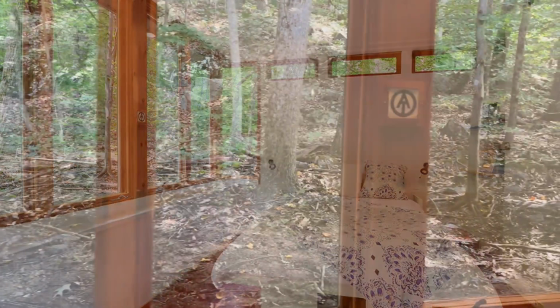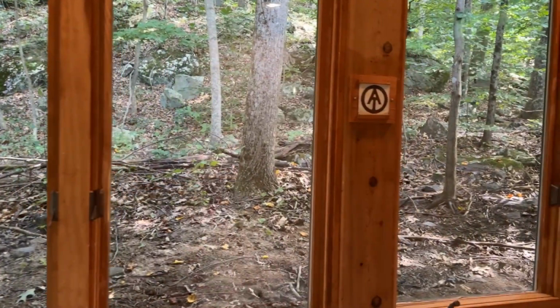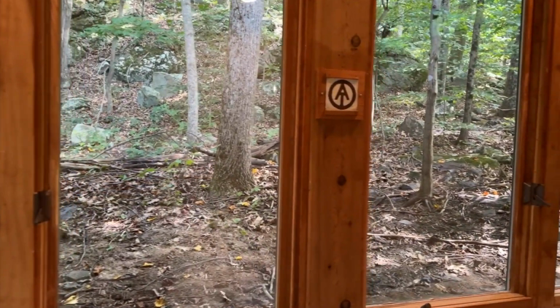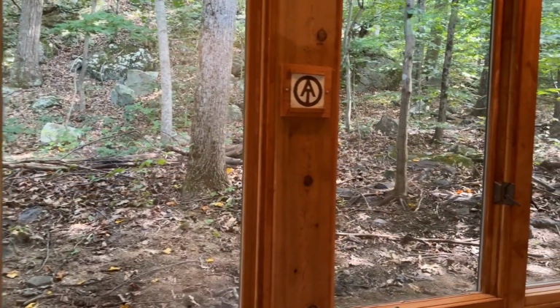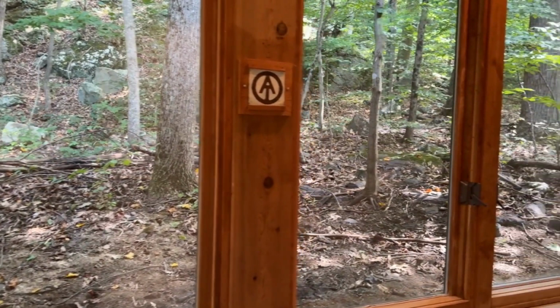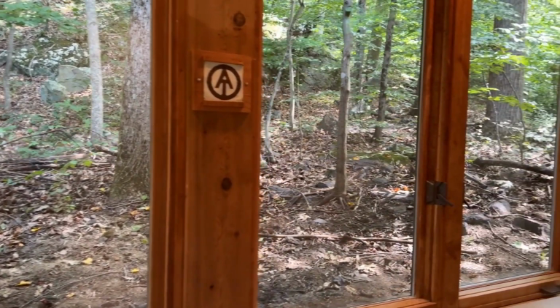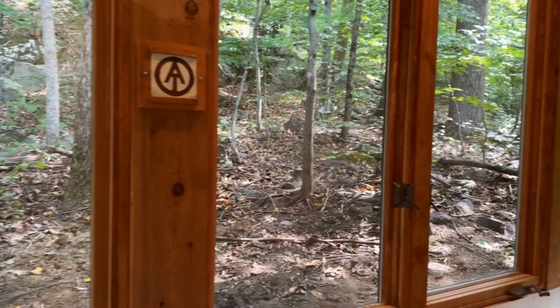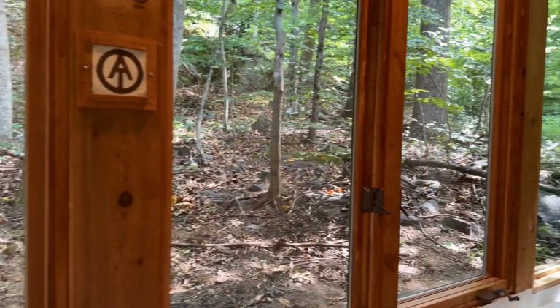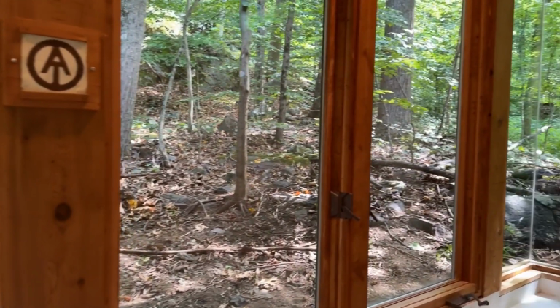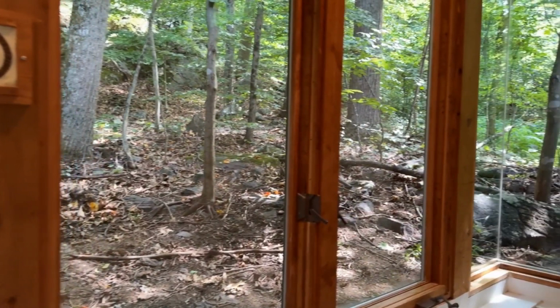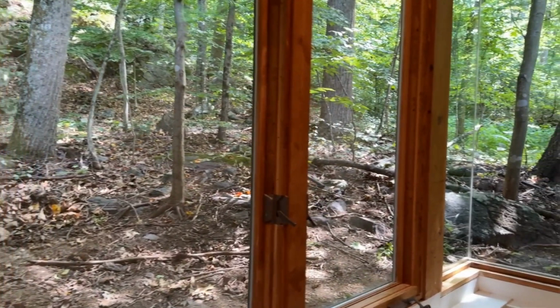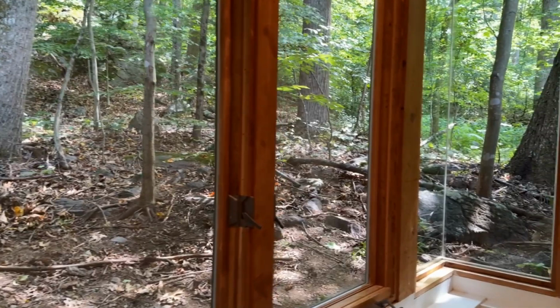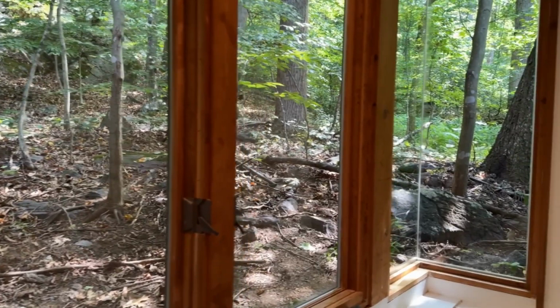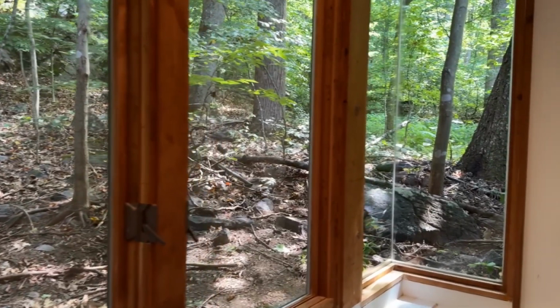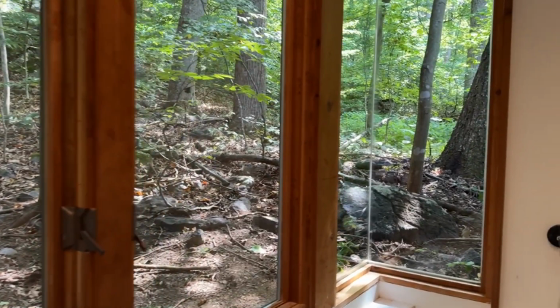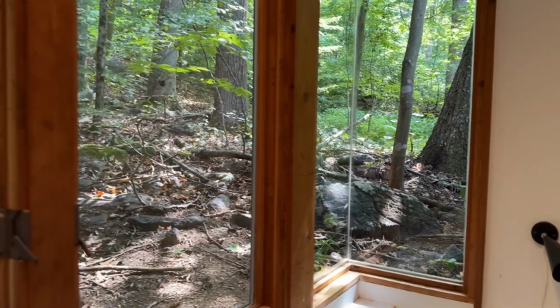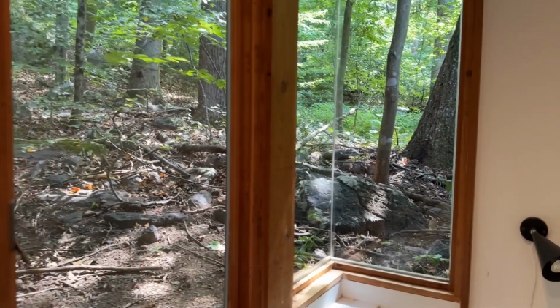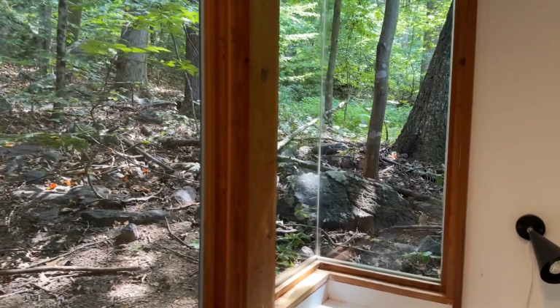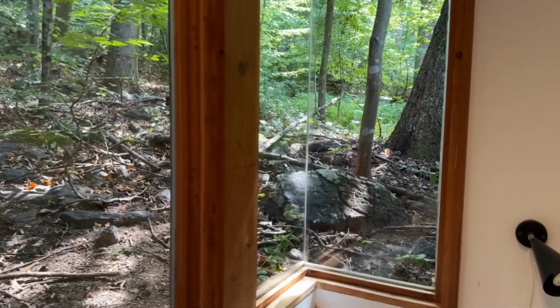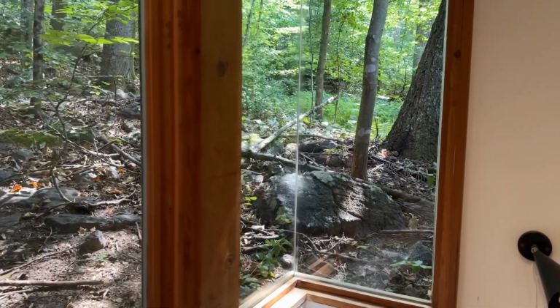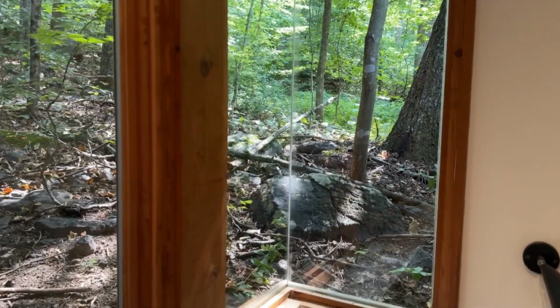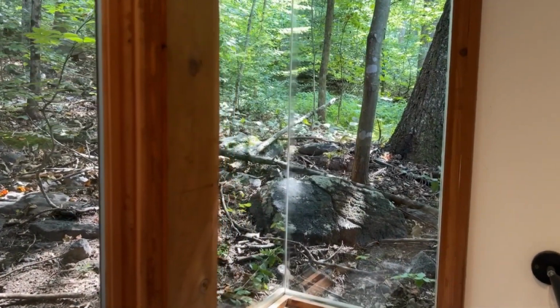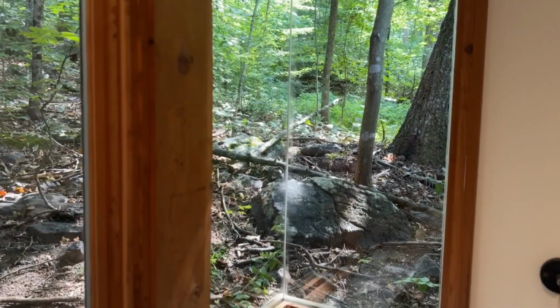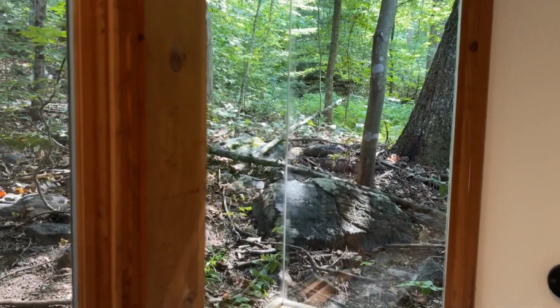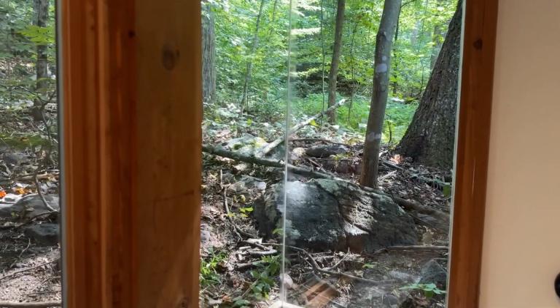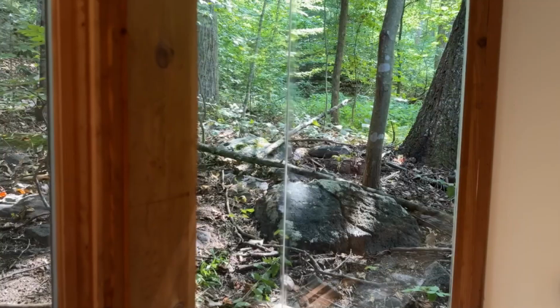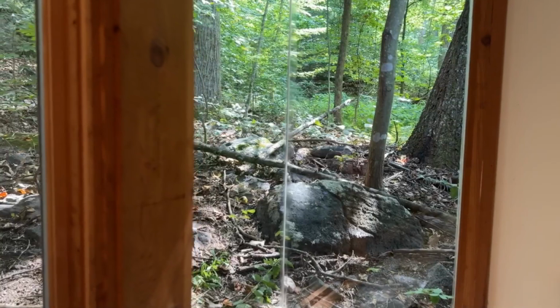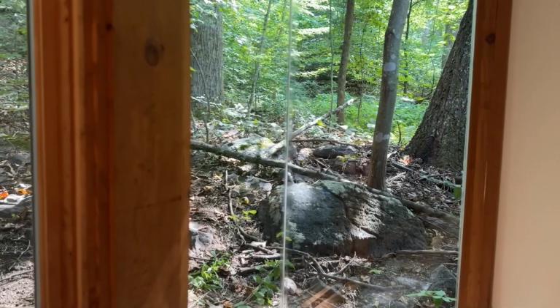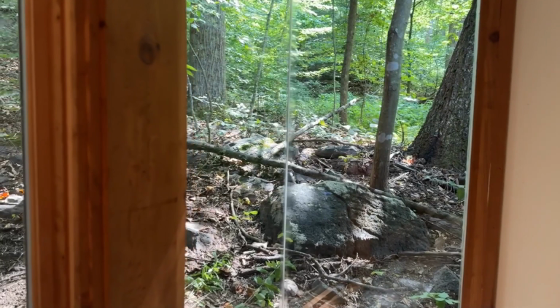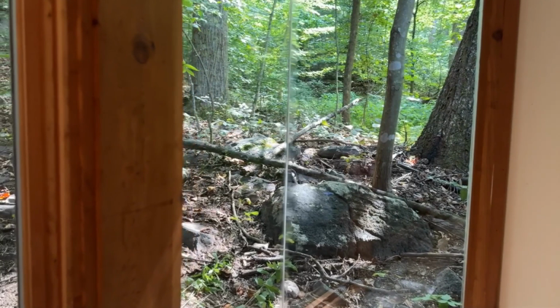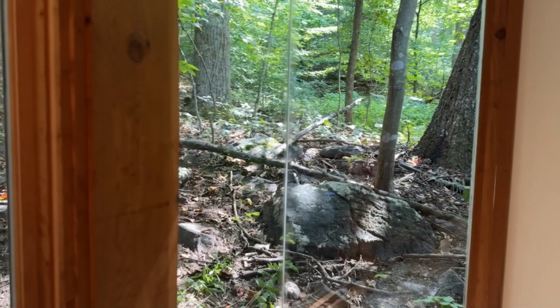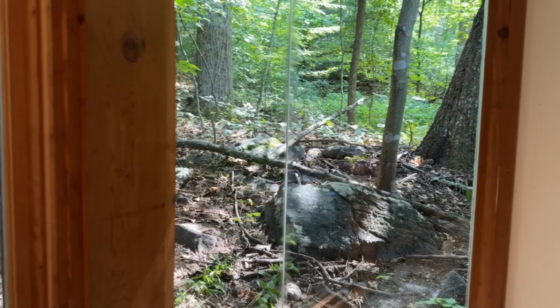The bunkhouse features Wright's notable design, the cornerless window. This design eliminates the obstruction of corner support and allows for panoramic views. I think he would have been impressed with this reproduction.